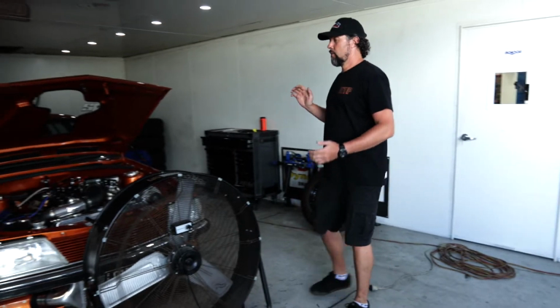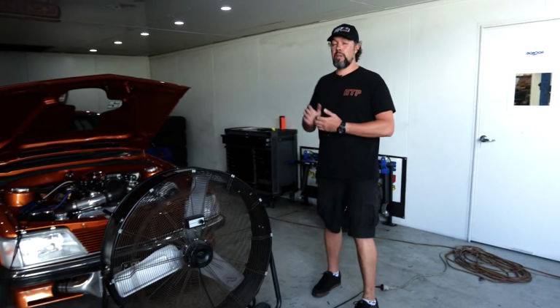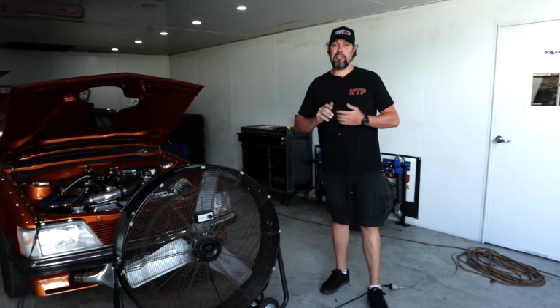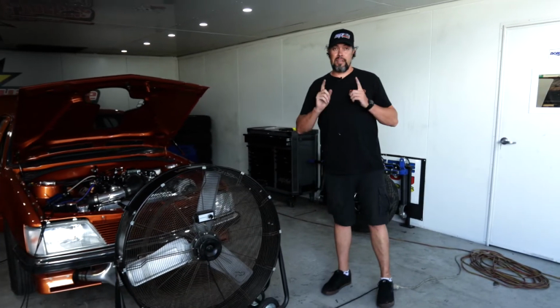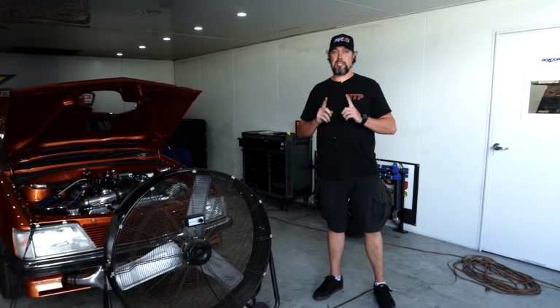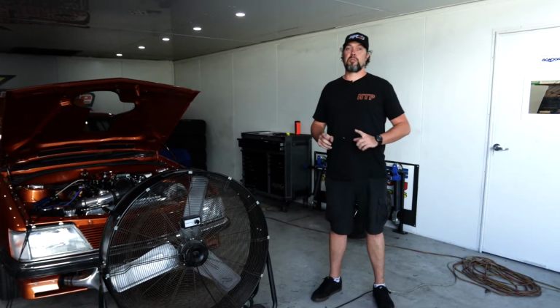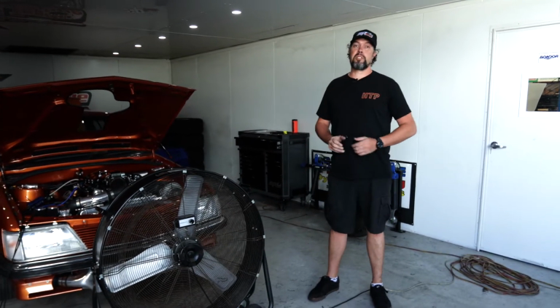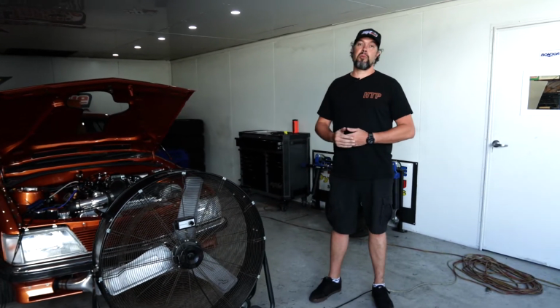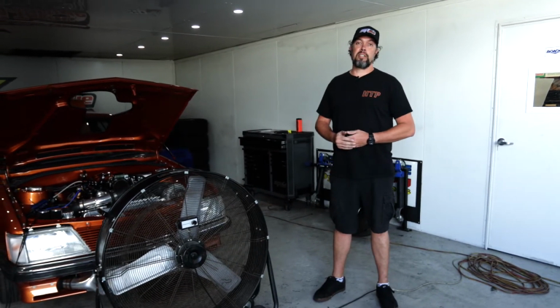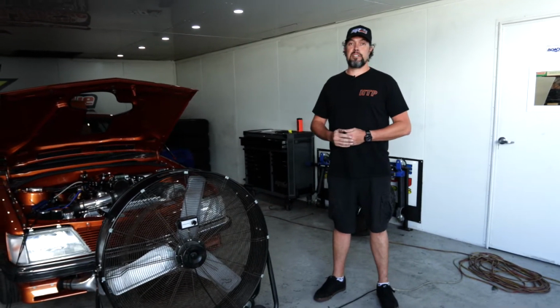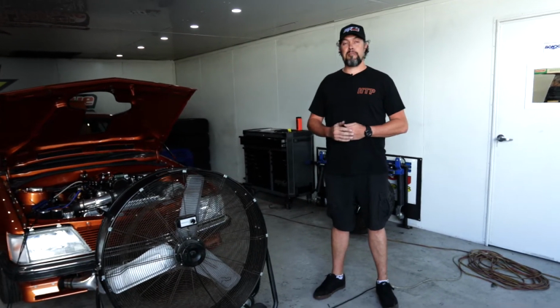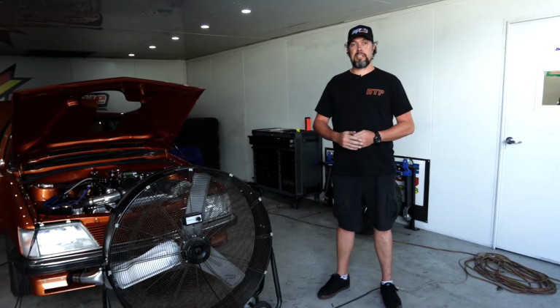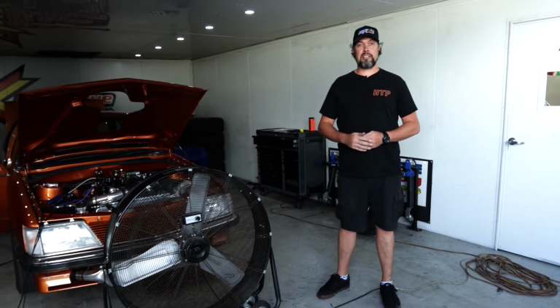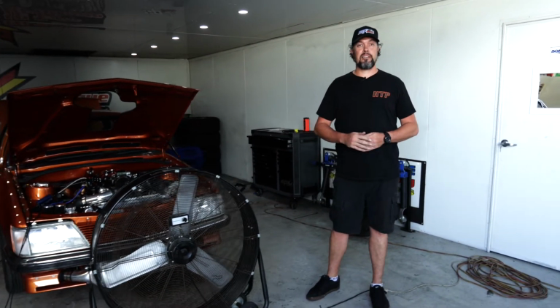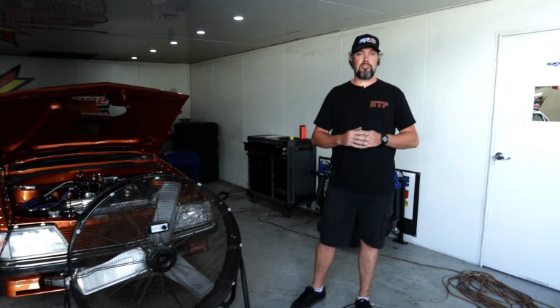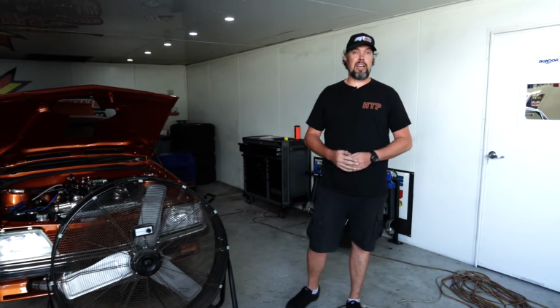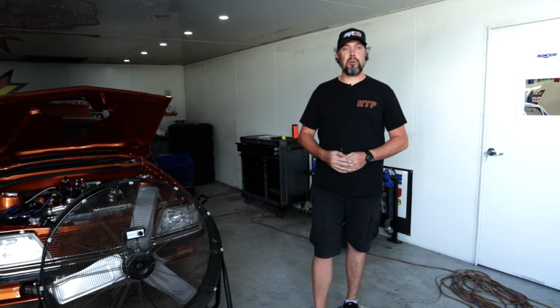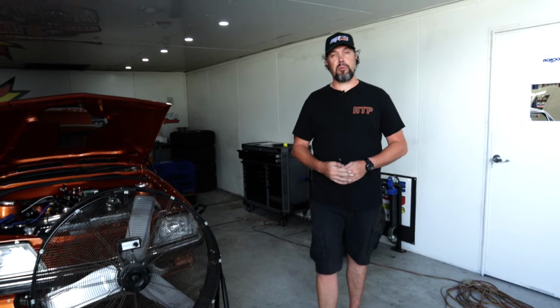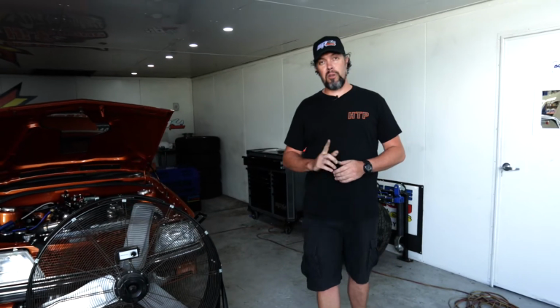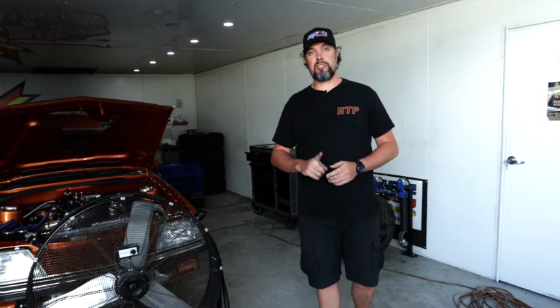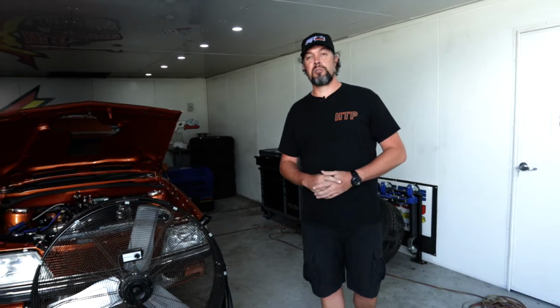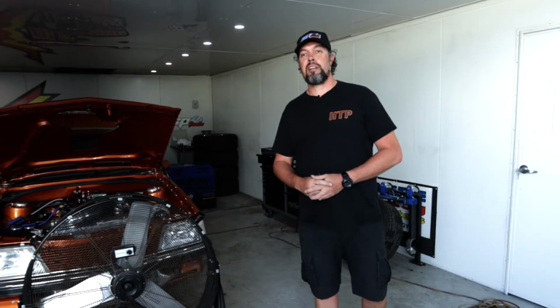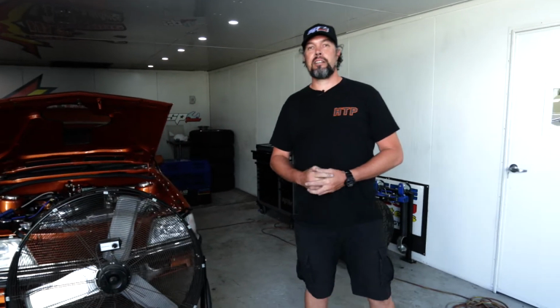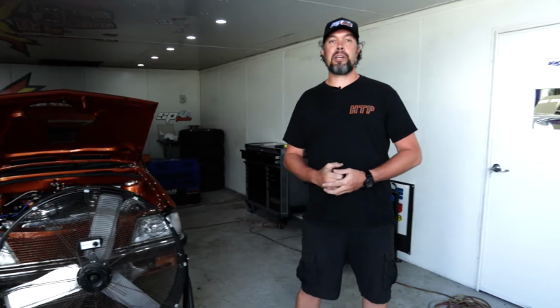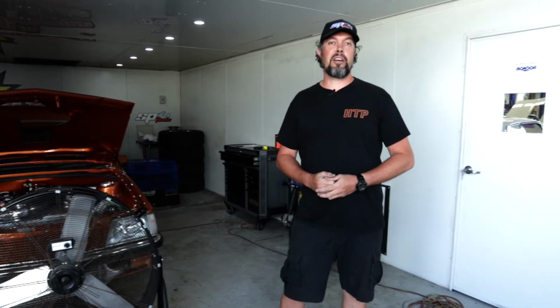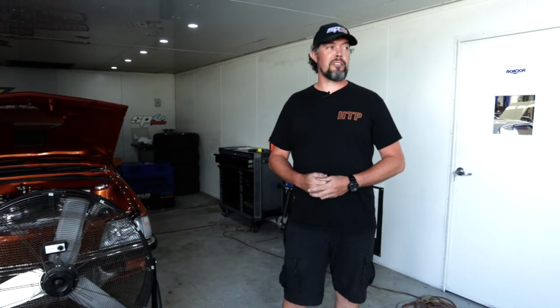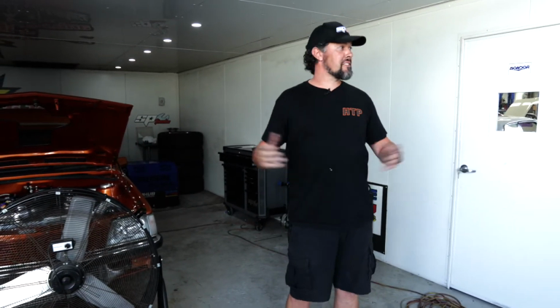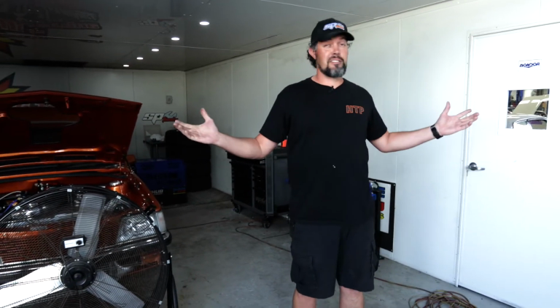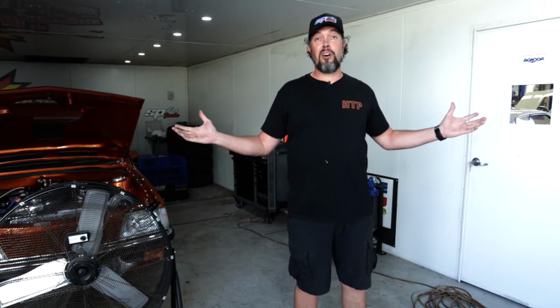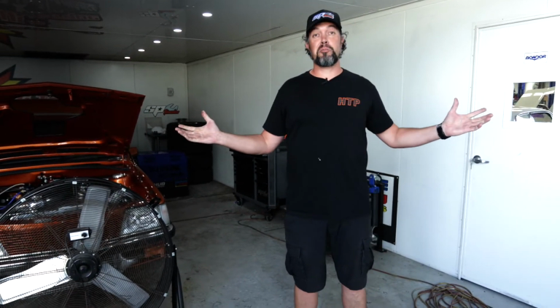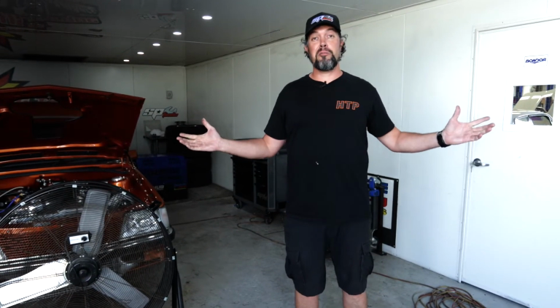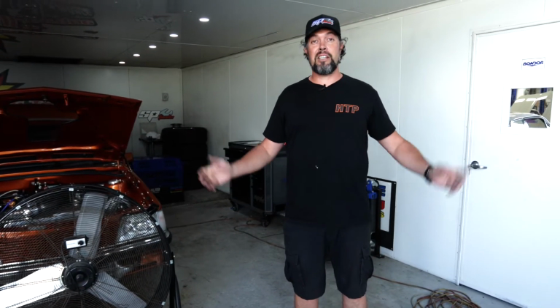Thanks to SP Tools for your support over the years — it's been fantastic. It's great to have a workshop with quality tools and we can't go wrong. Thanks for seeing Hytalk Performance here today.